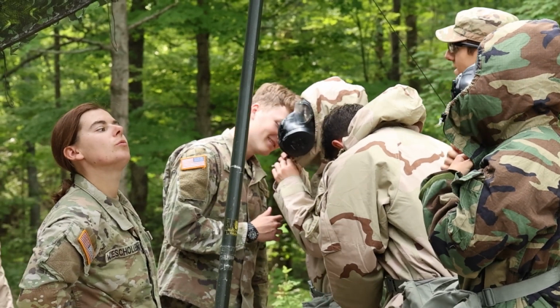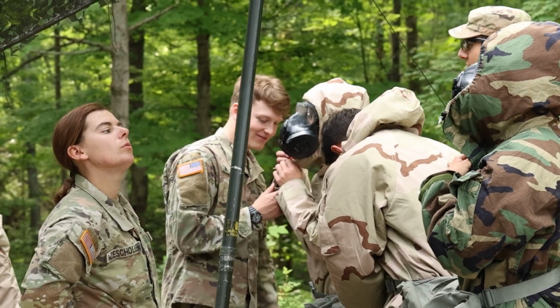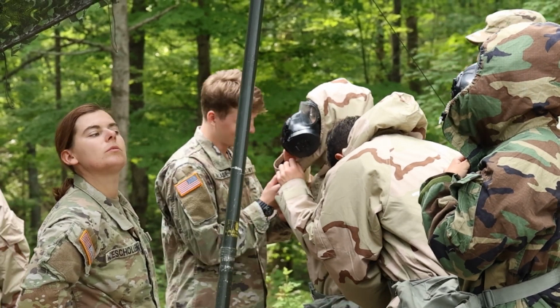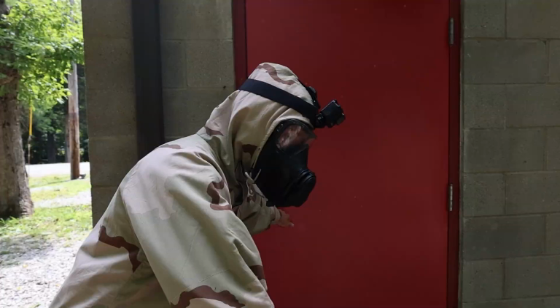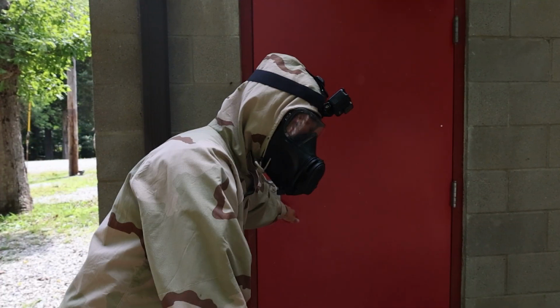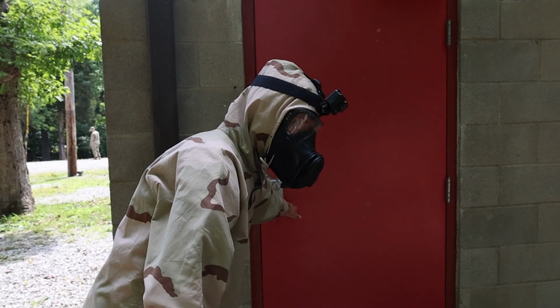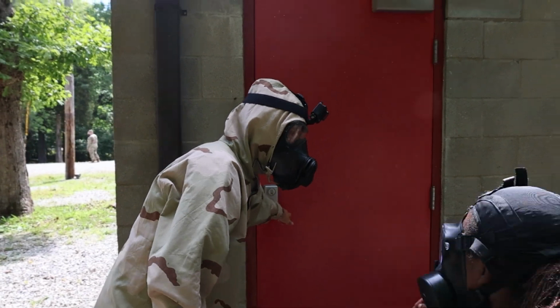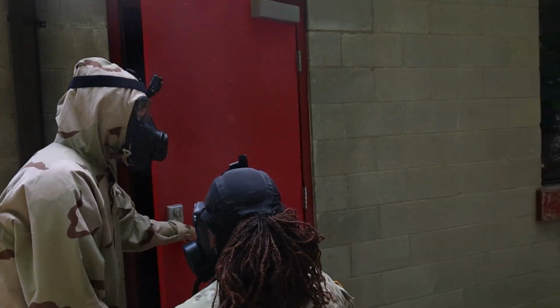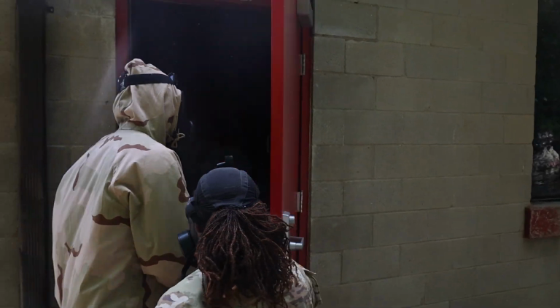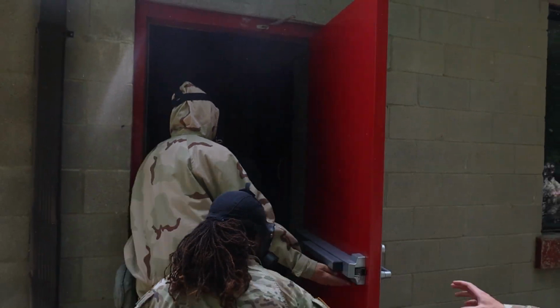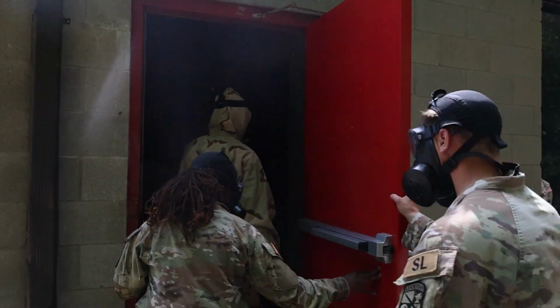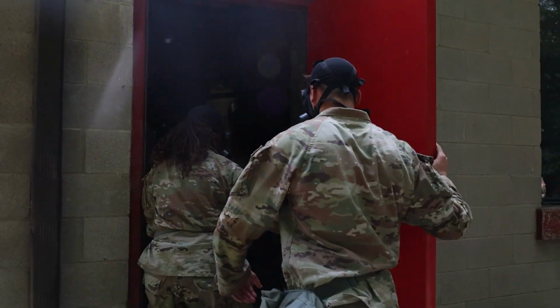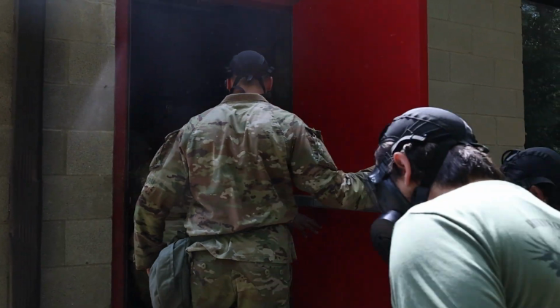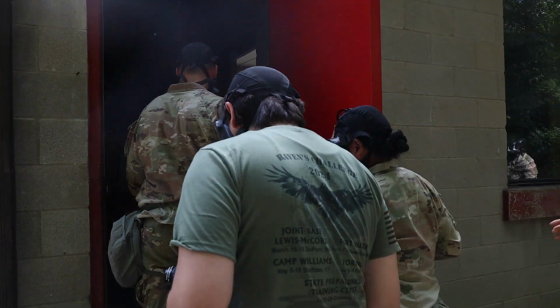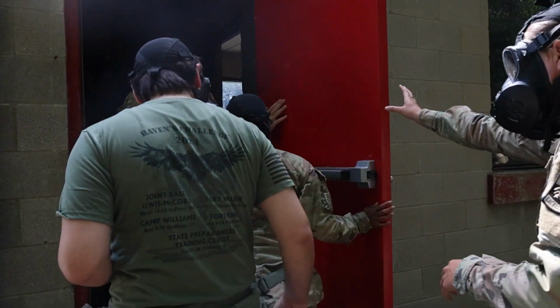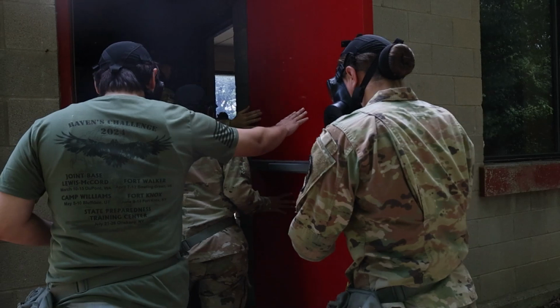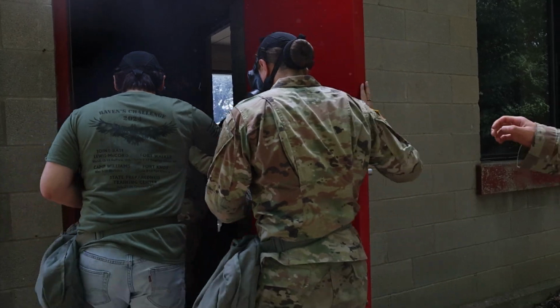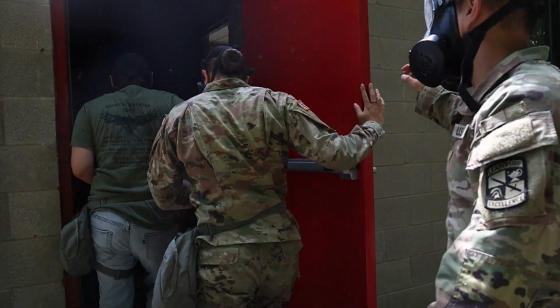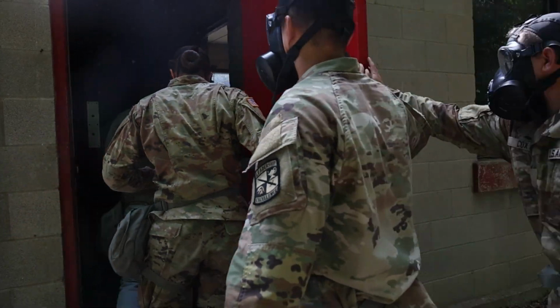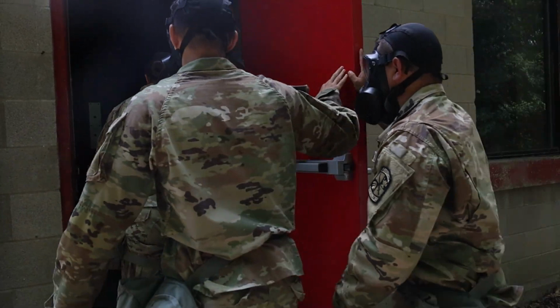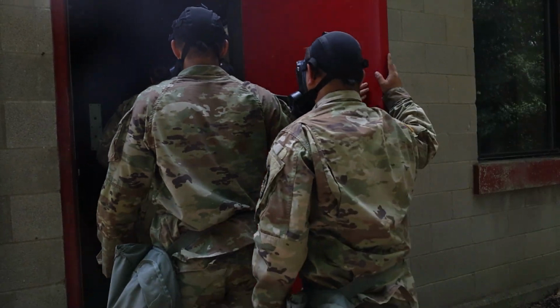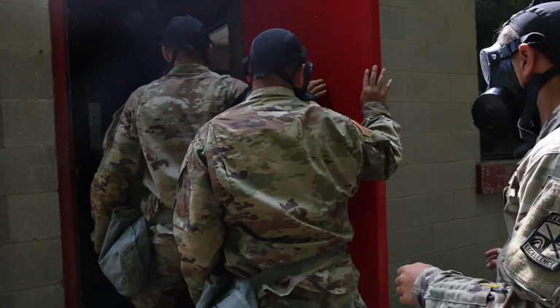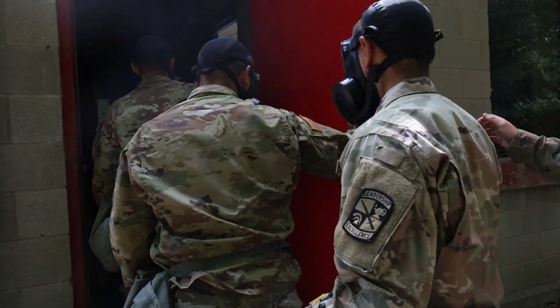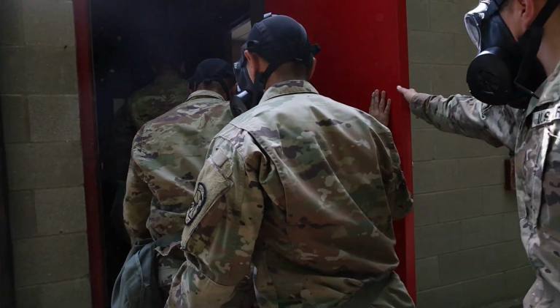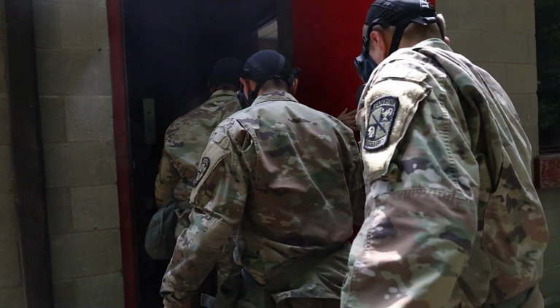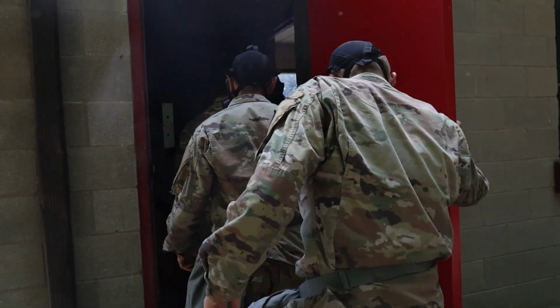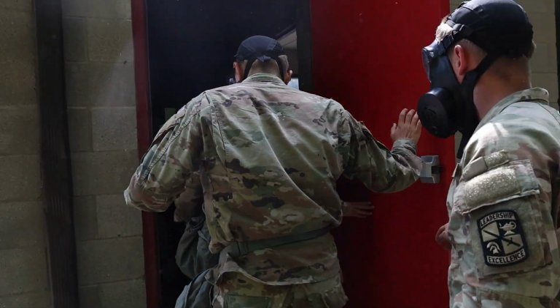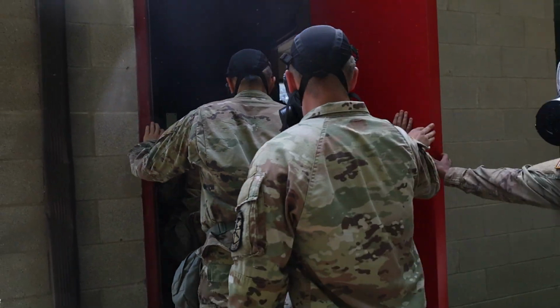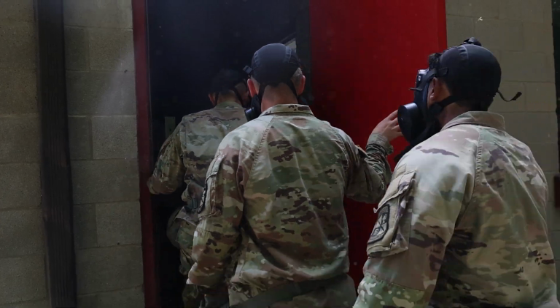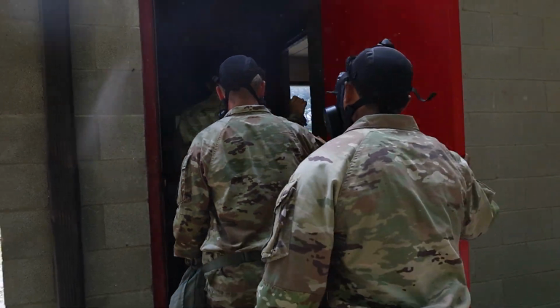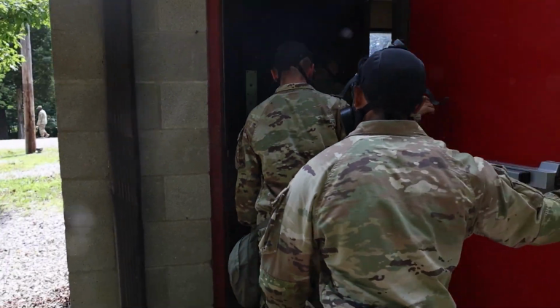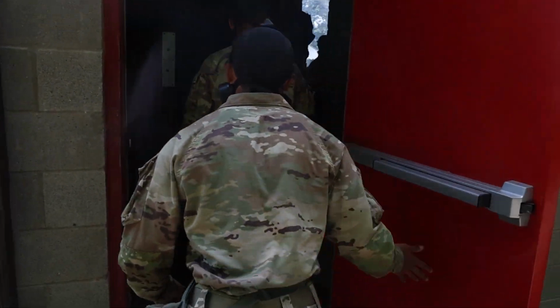We are training on CBRN, which stands for chemical, biological, radiological, and nuclear. We're training on how to put on our personal protective equipment and we're going through the gas chamber.